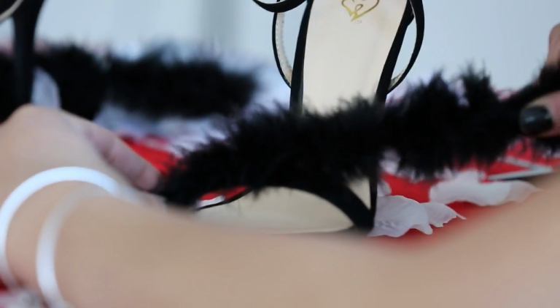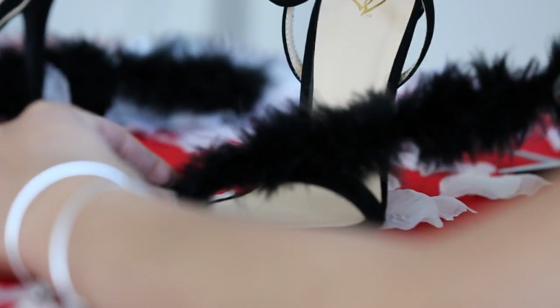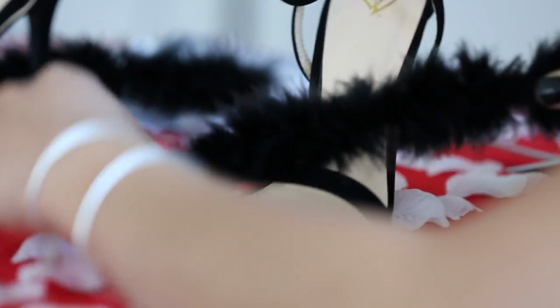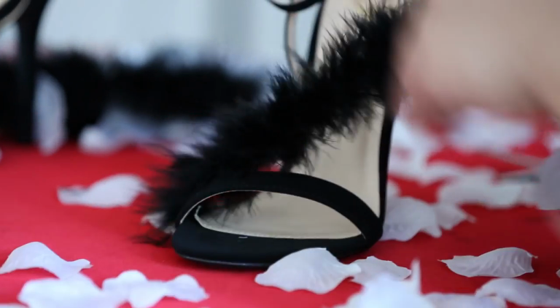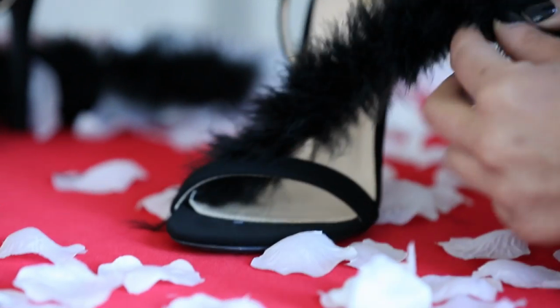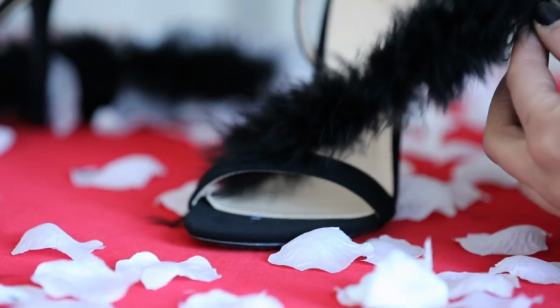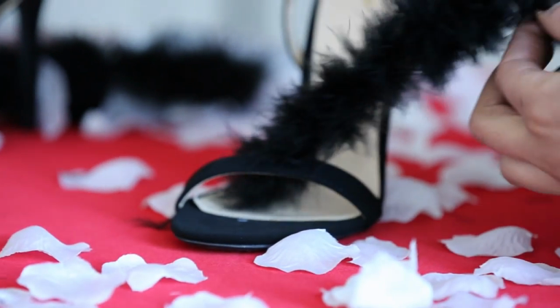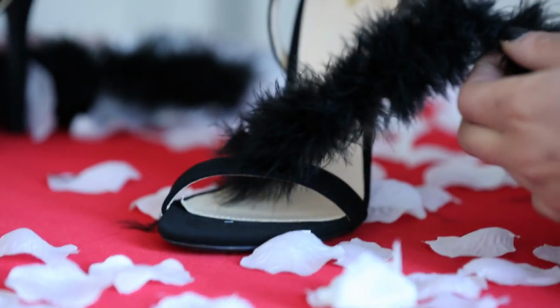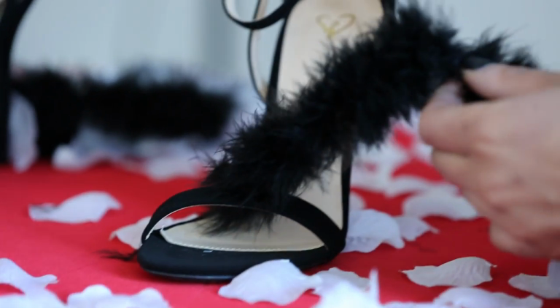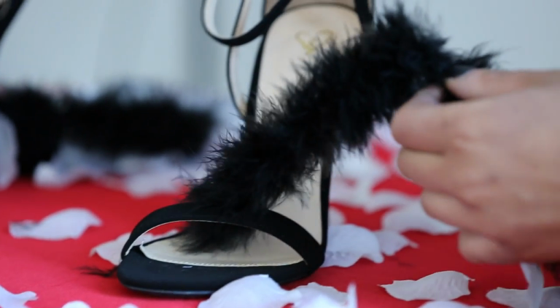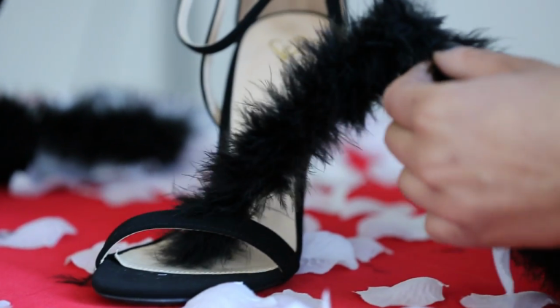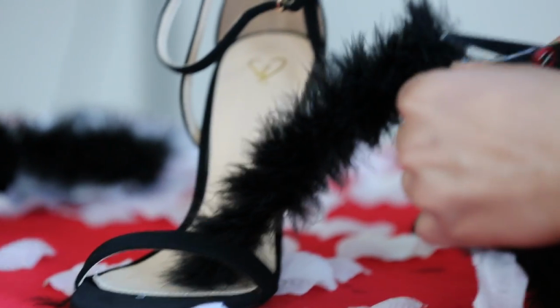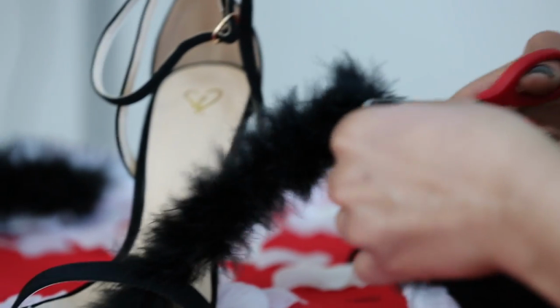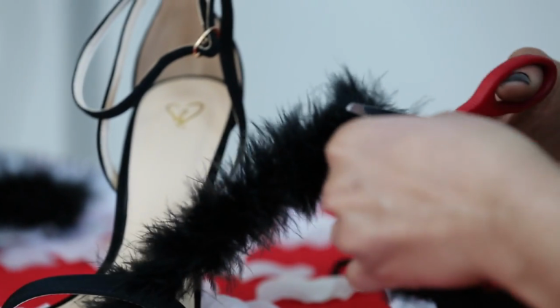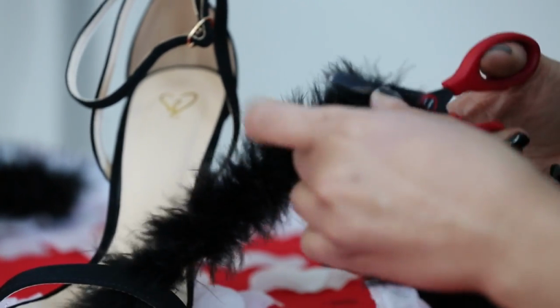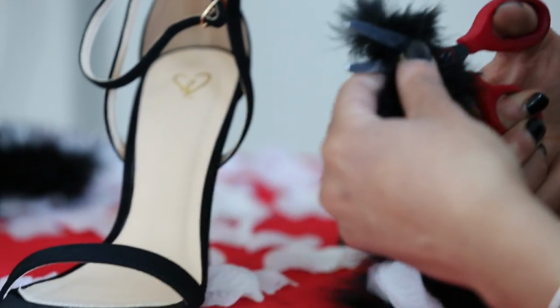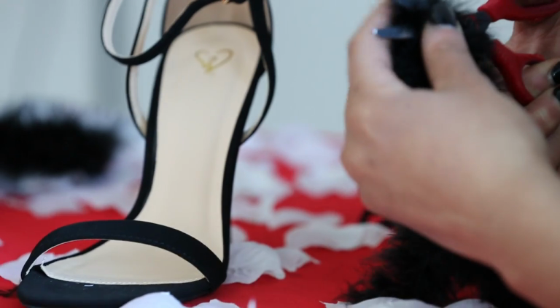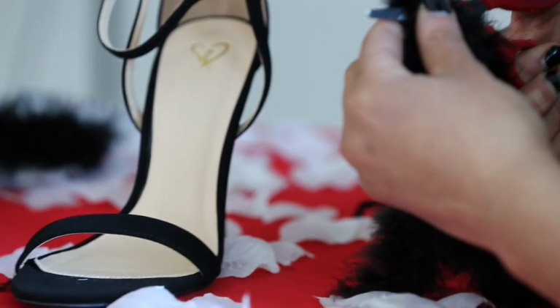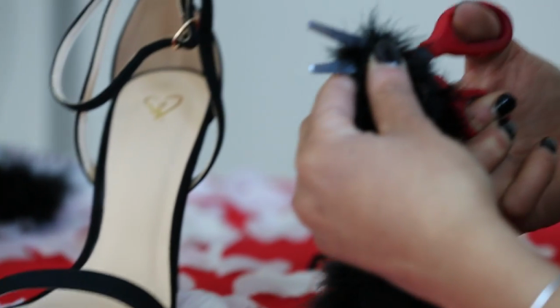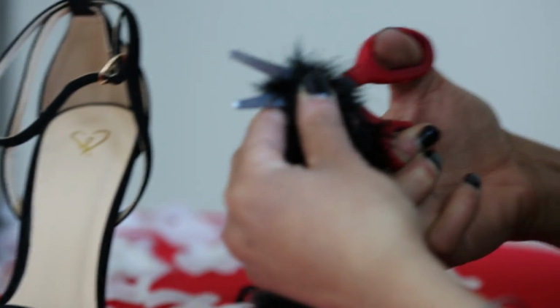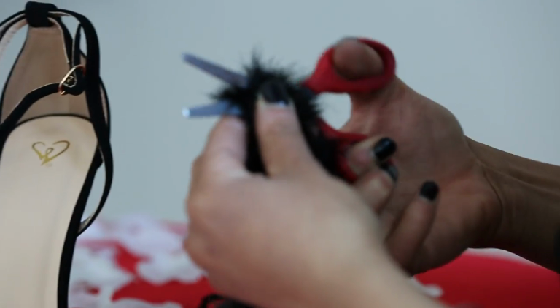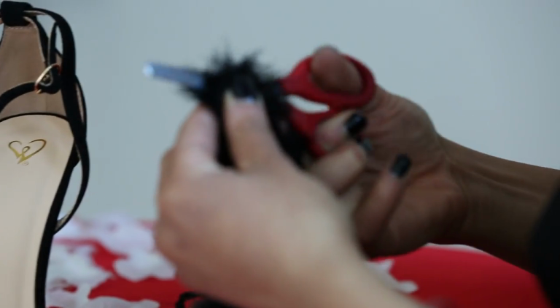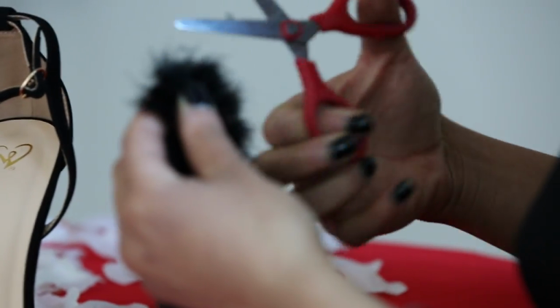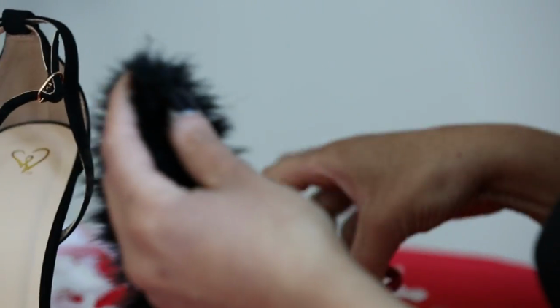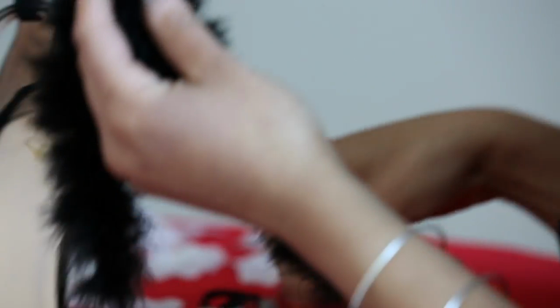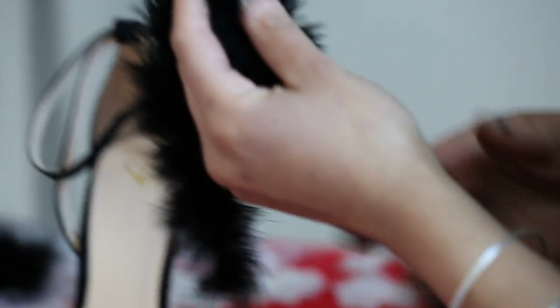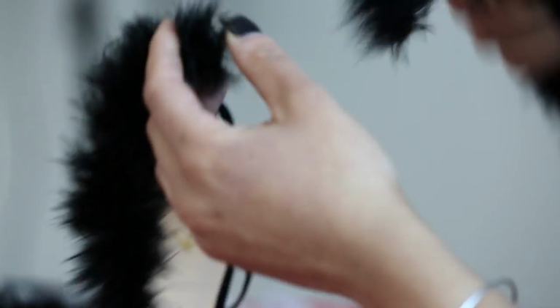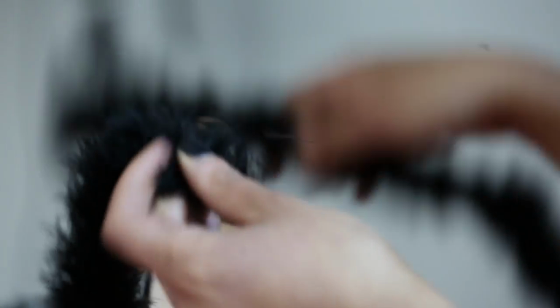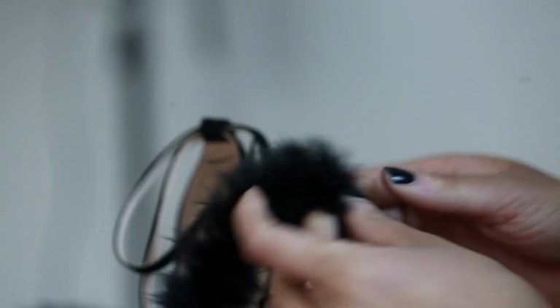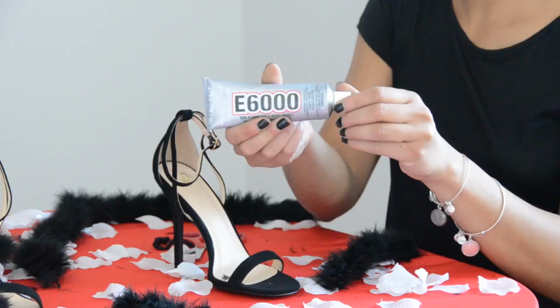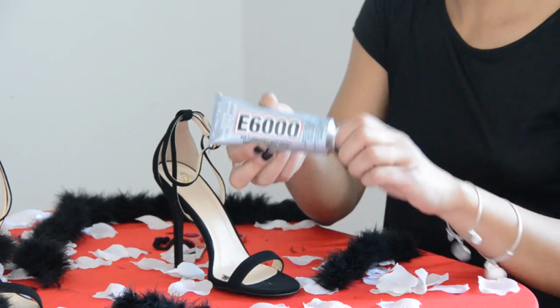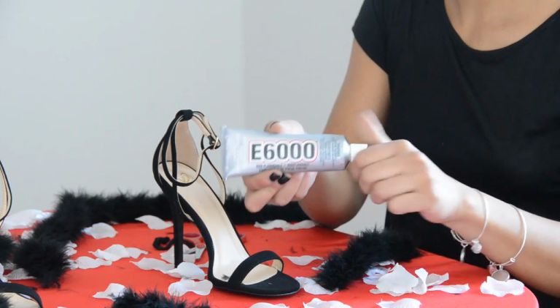So when you're measuring your feathers leave a little excess. Once we glue we'll be able to trim anything else that we feel we don't need, so it's better to have a little more than not to have enough on there.